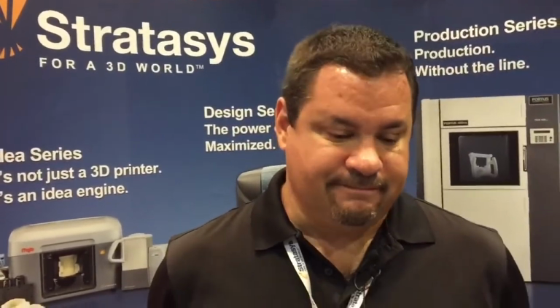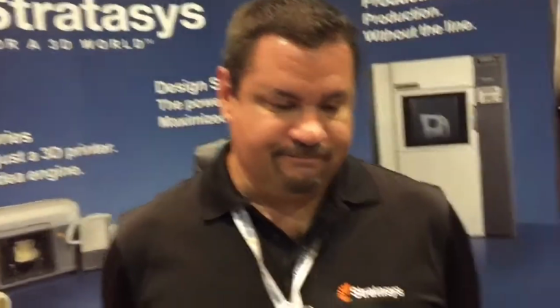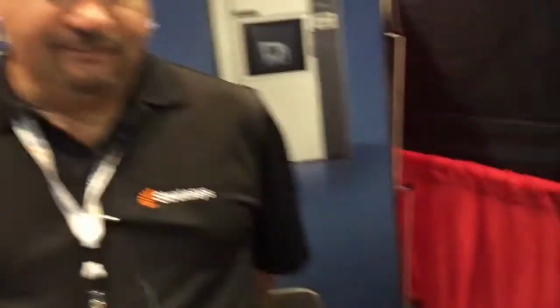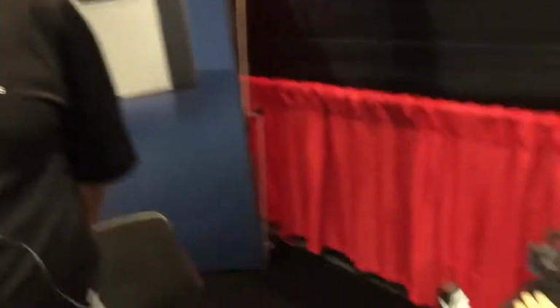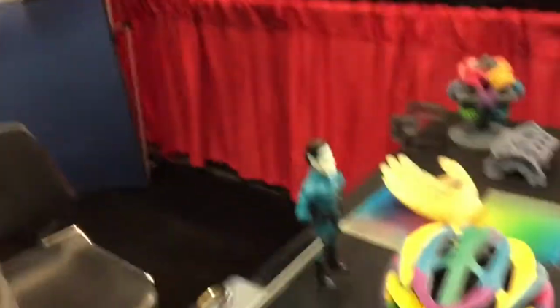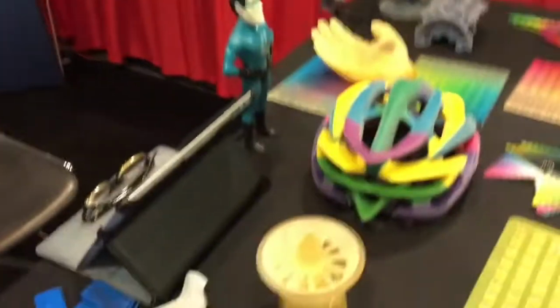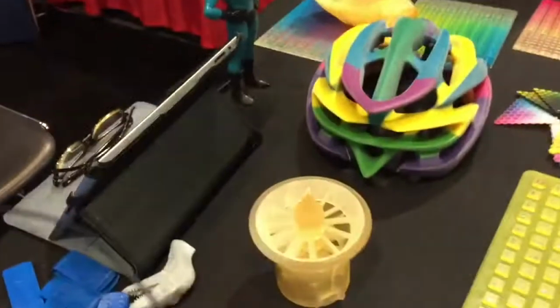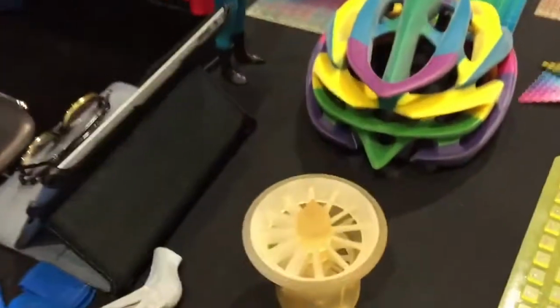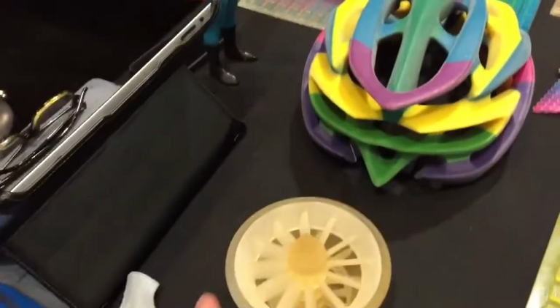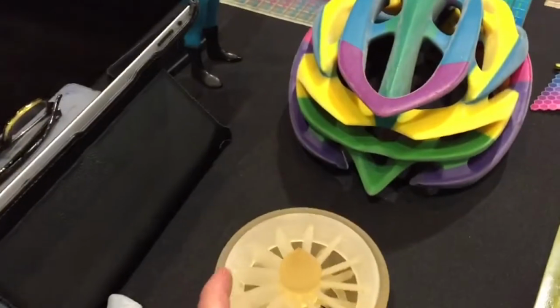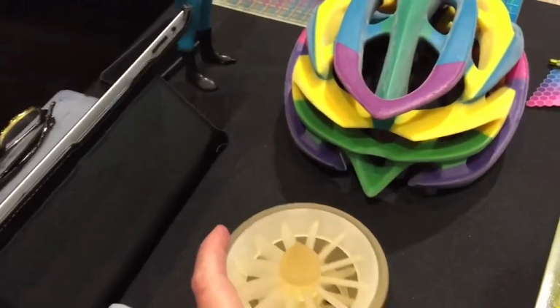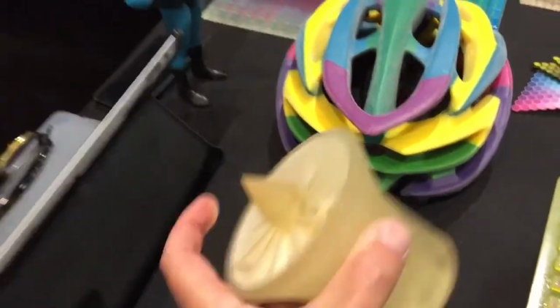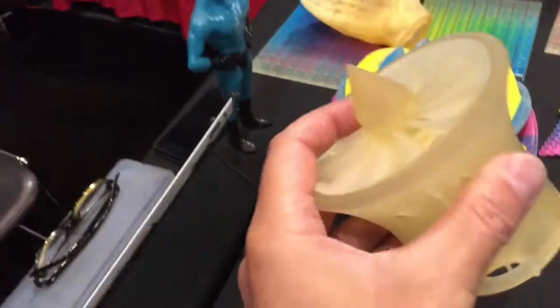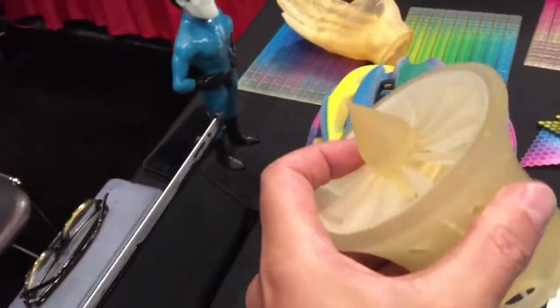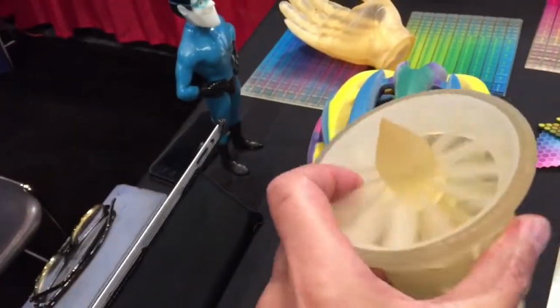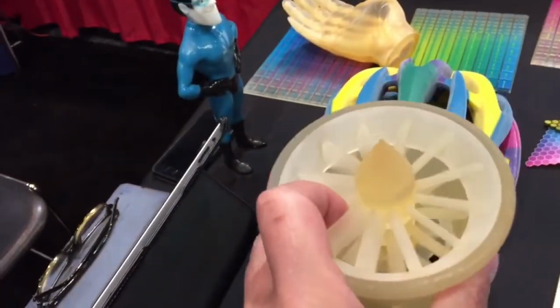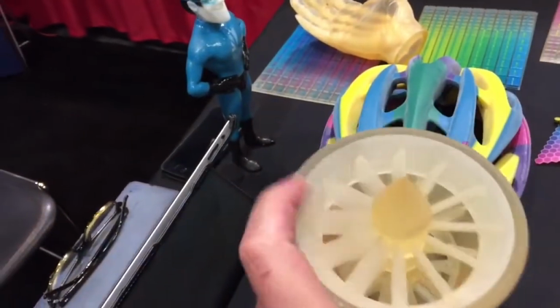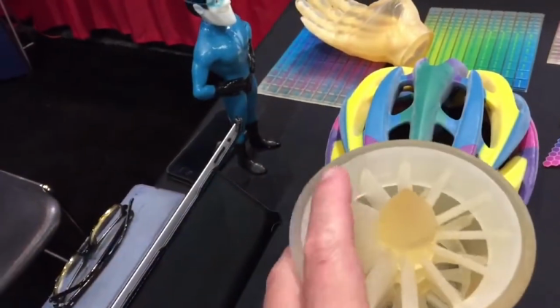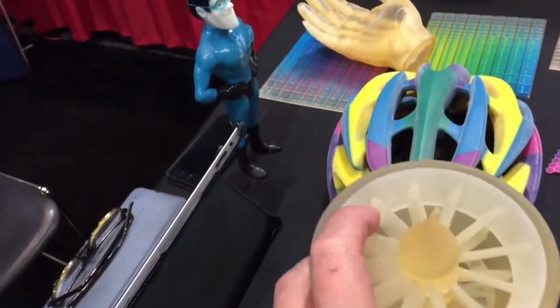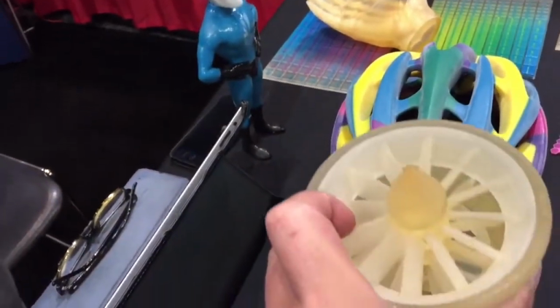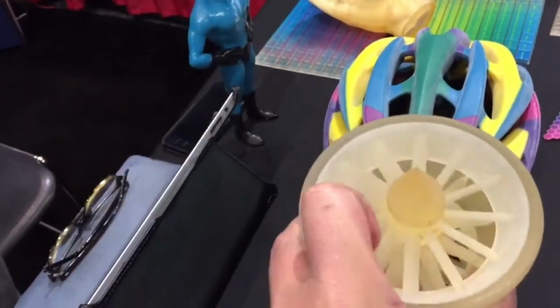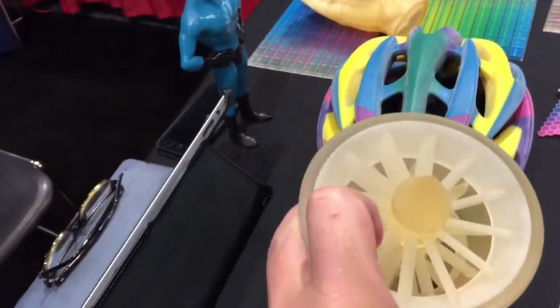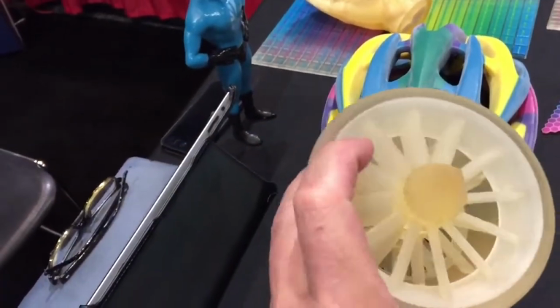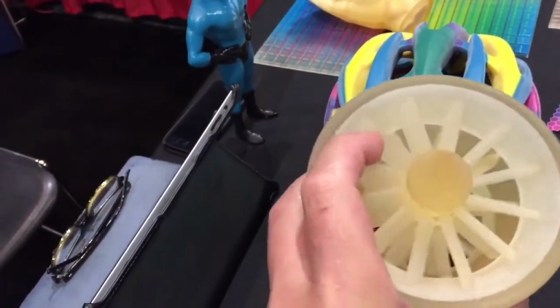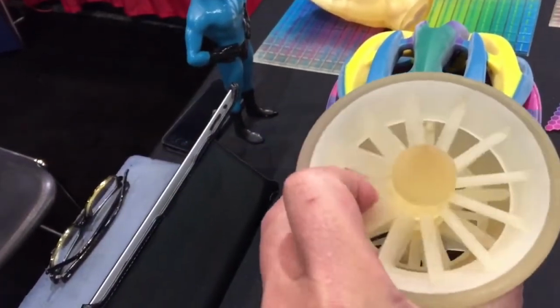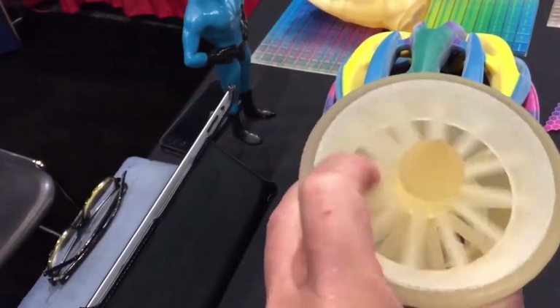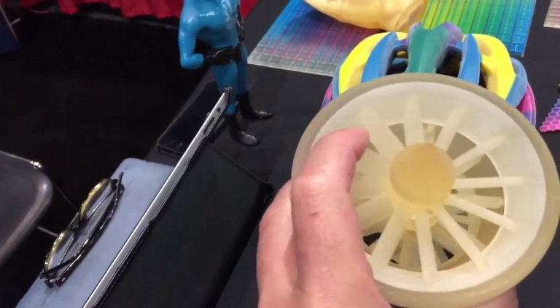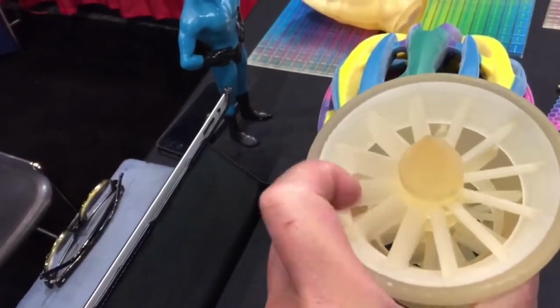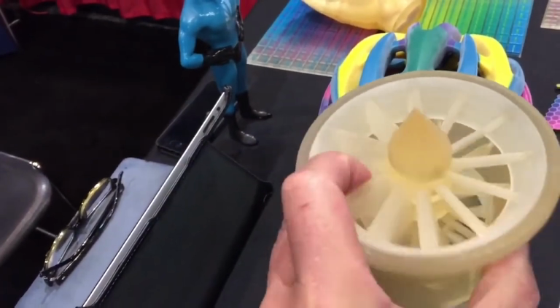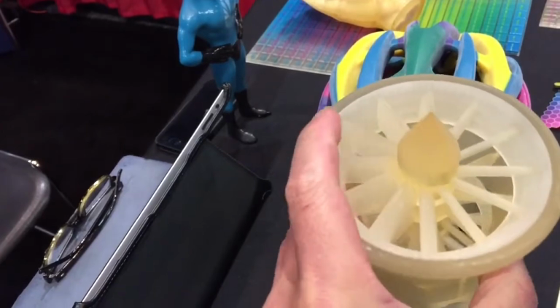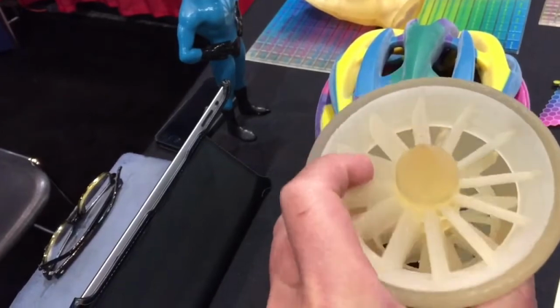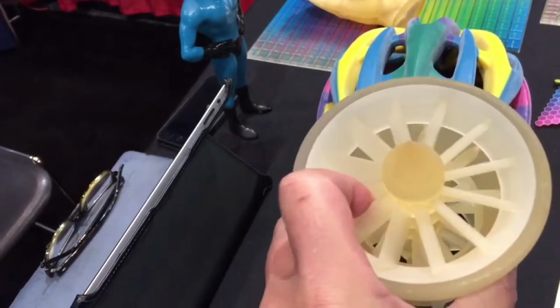You've got all sorts of cool stuff here. This was printed as a unit — it's a model turbine, but it actually rotates in place. That is correct.